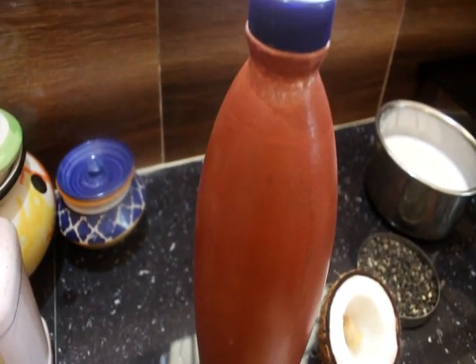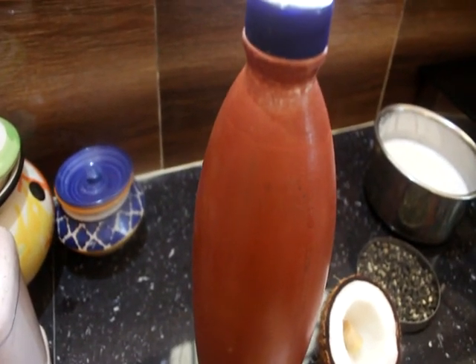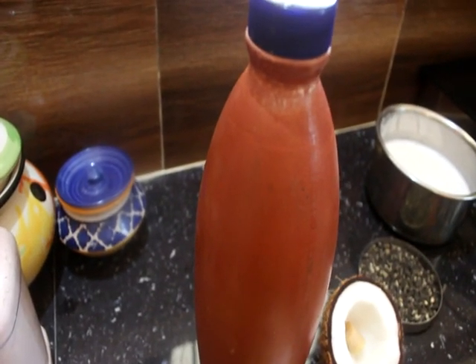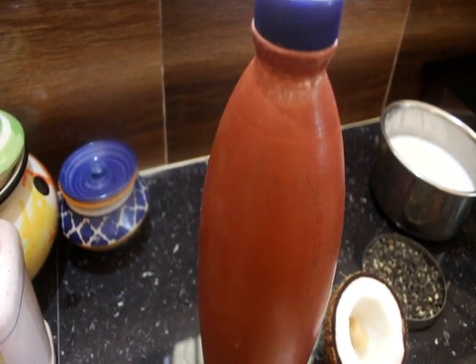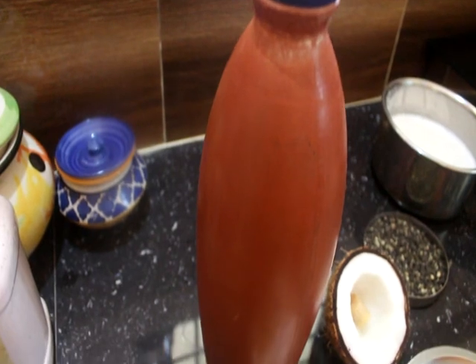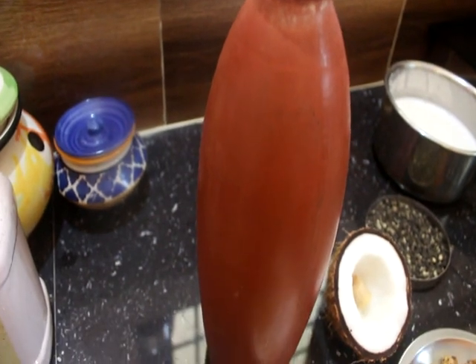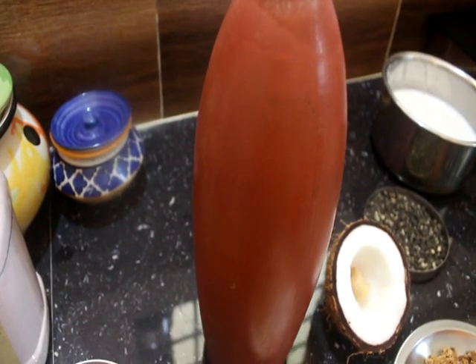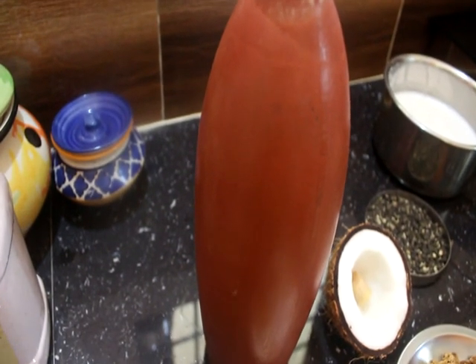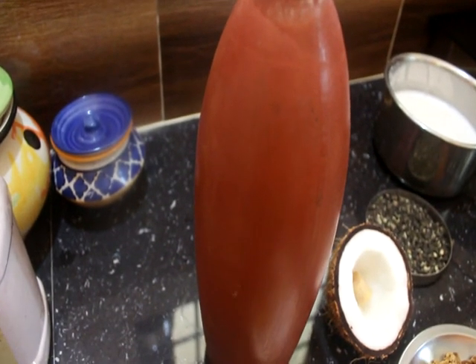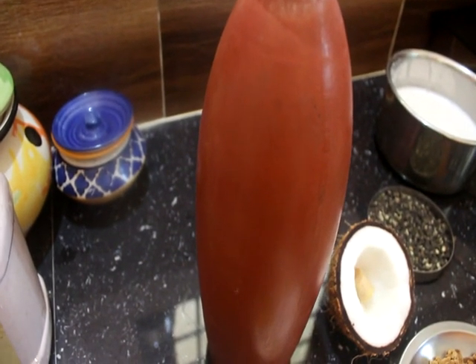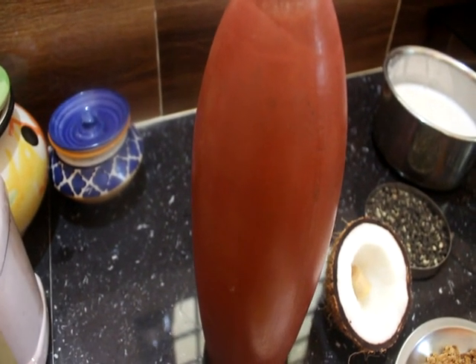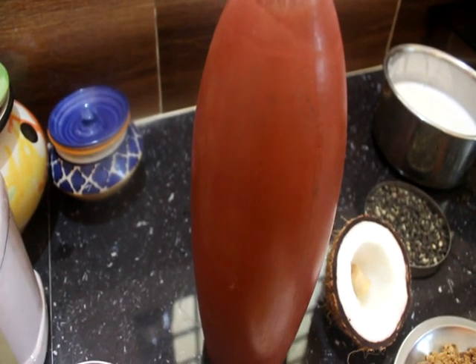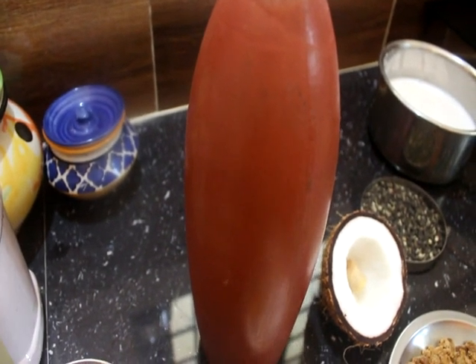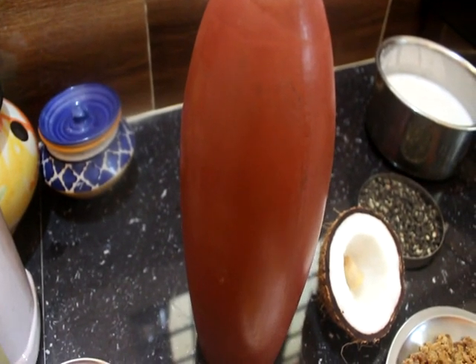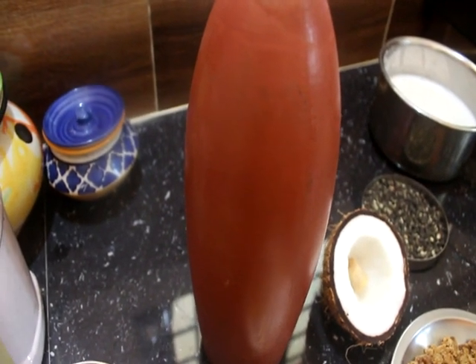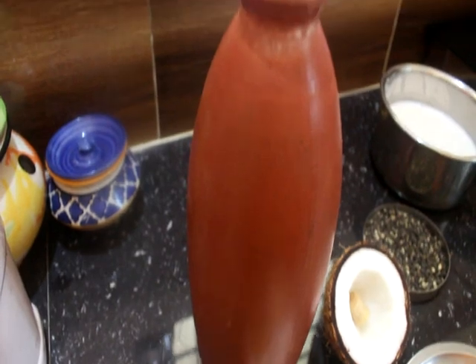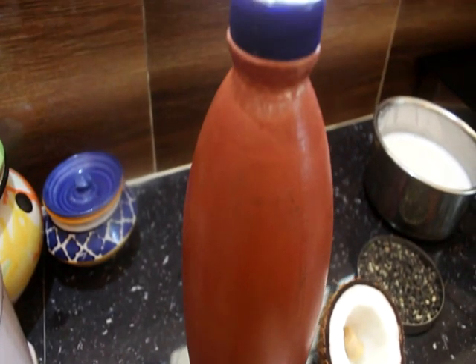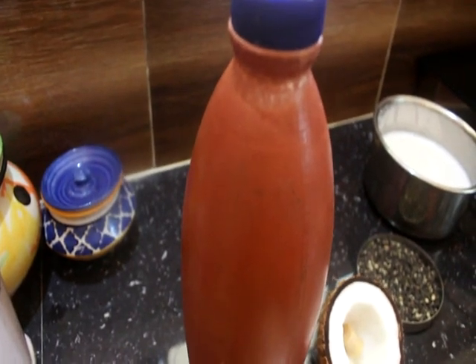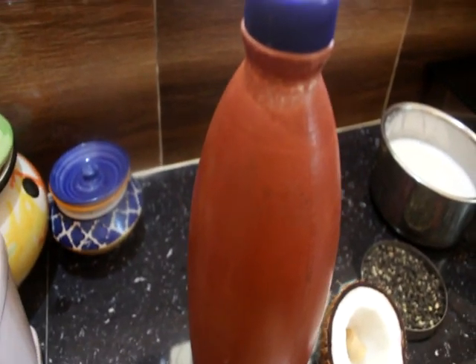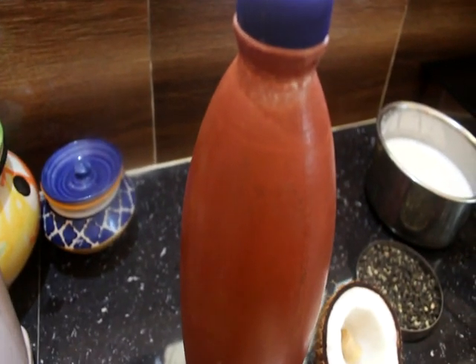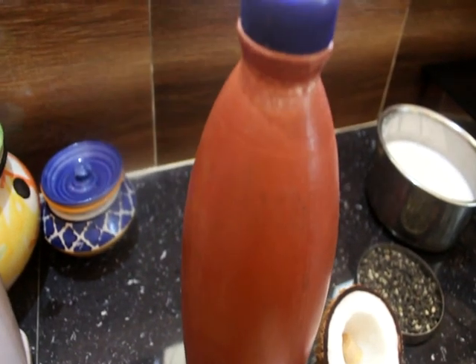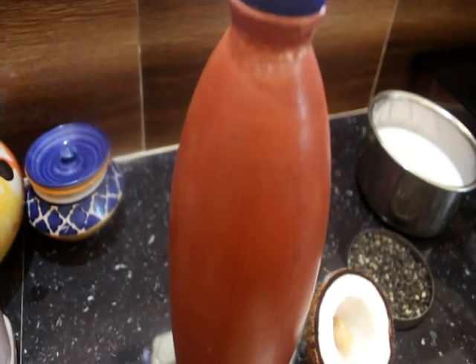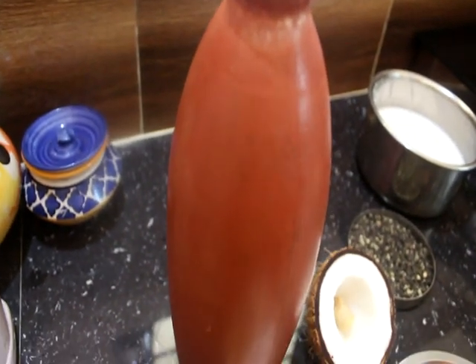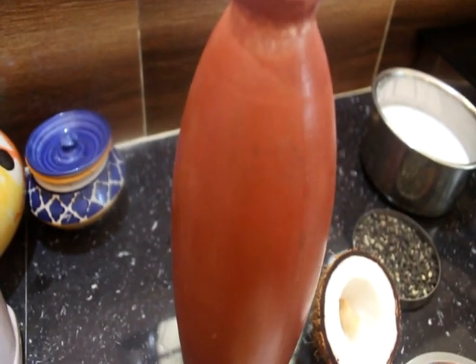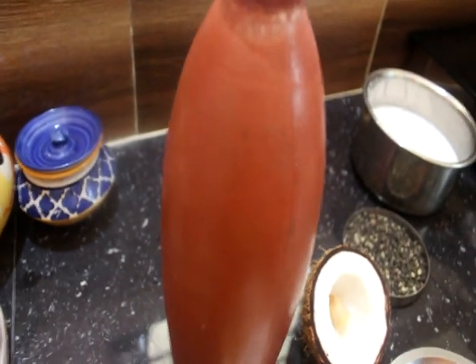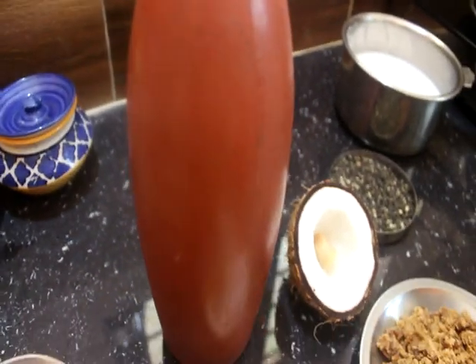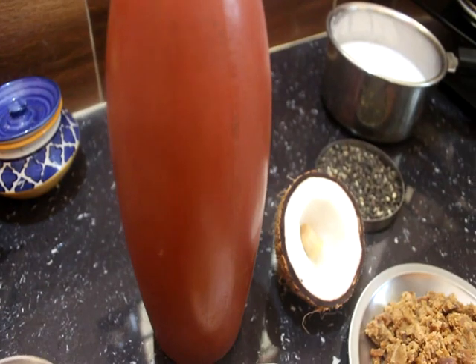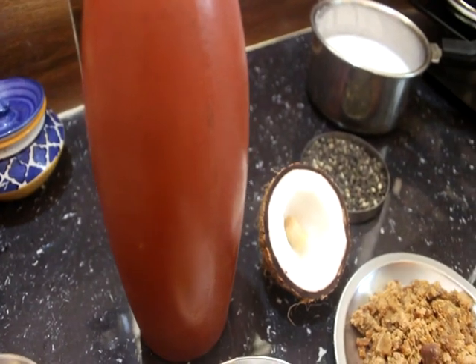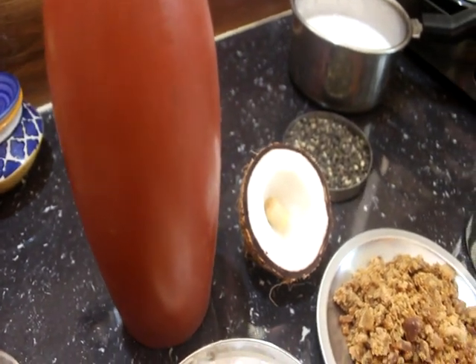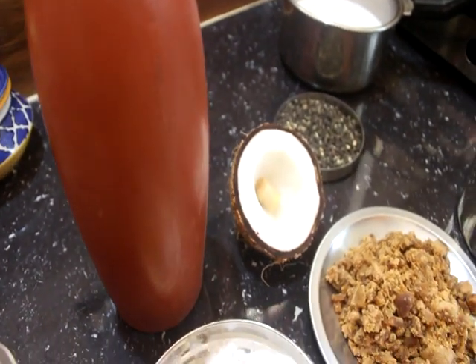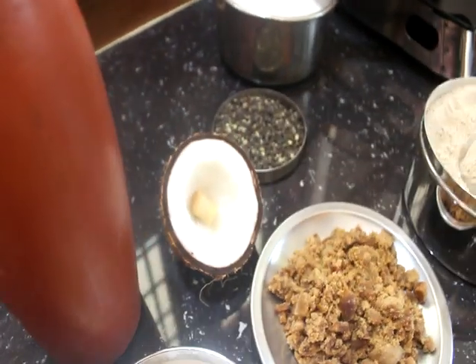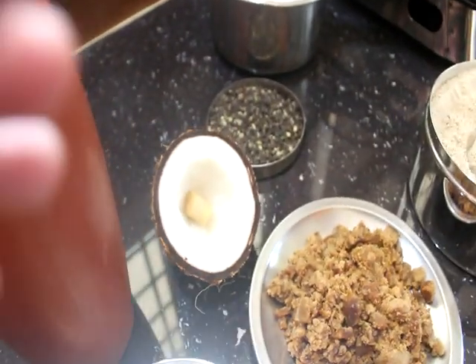Welcome to the TENVELLY channel. We will see how we prepare the leaves with a small piece of the leaves. The leaves are ready.